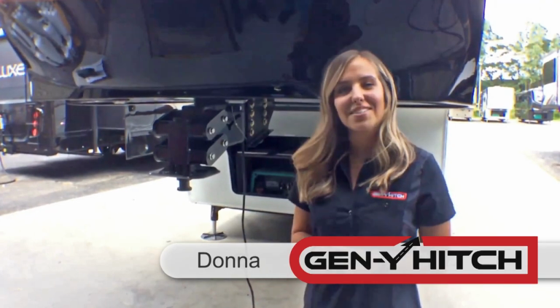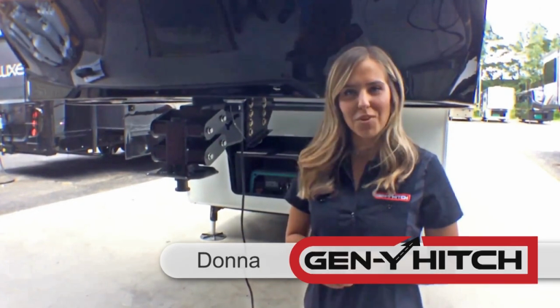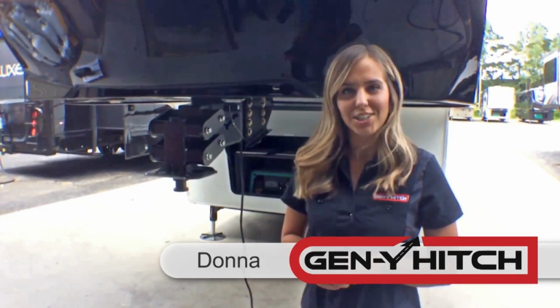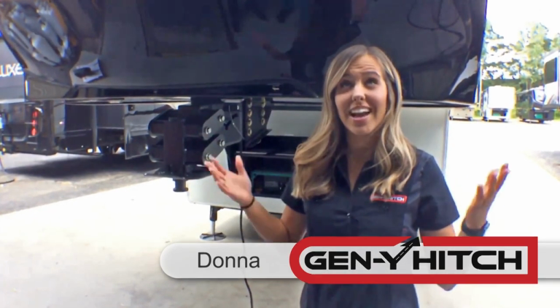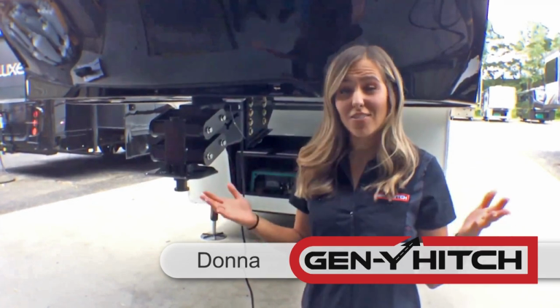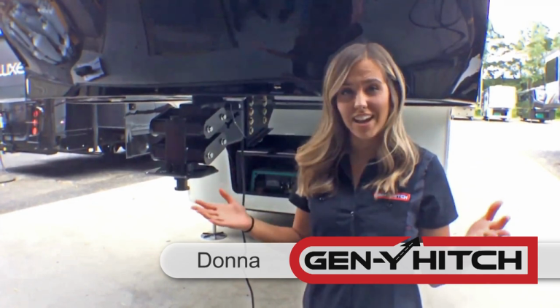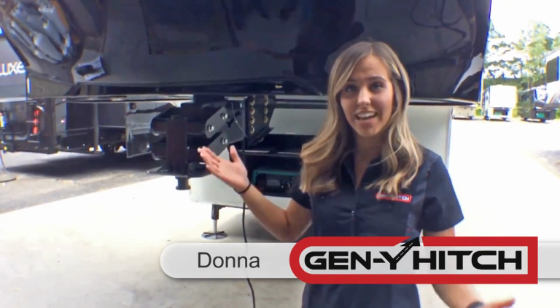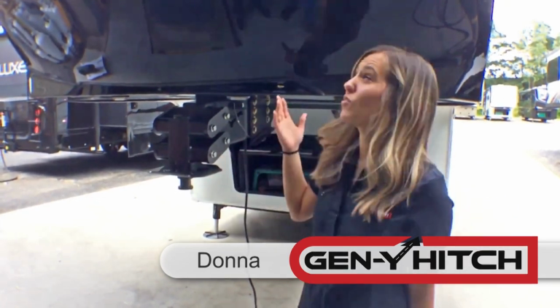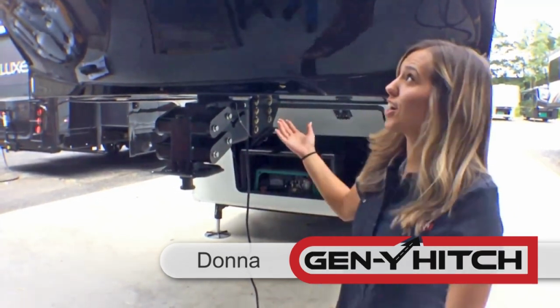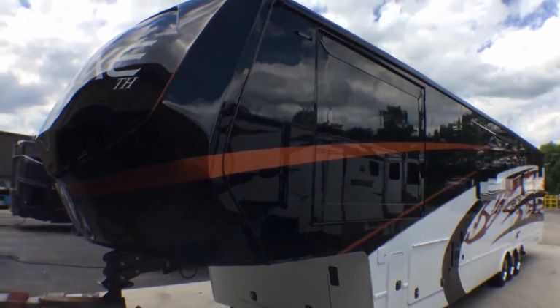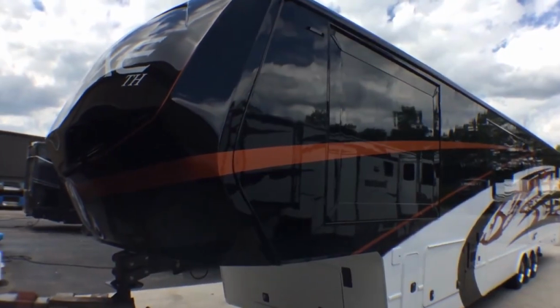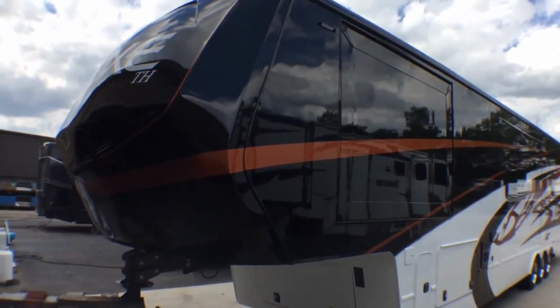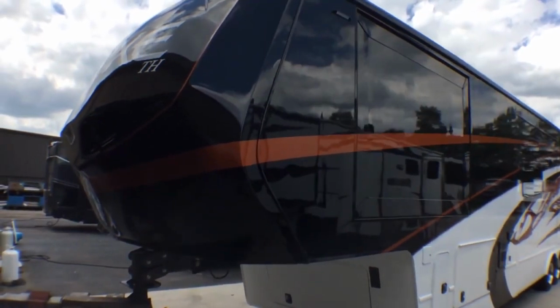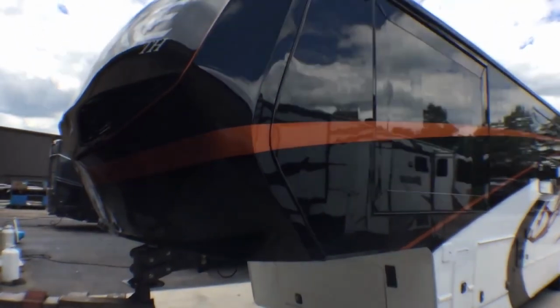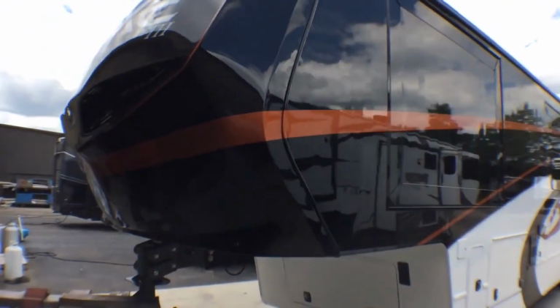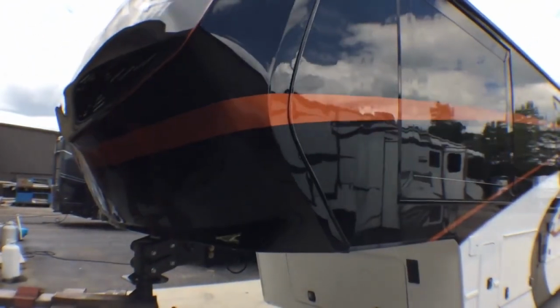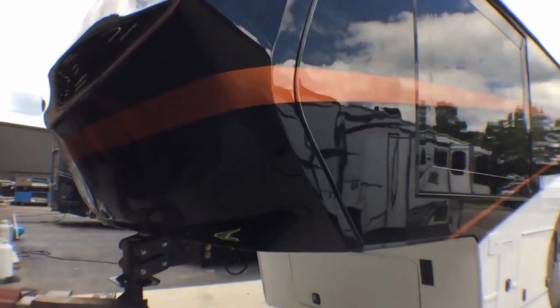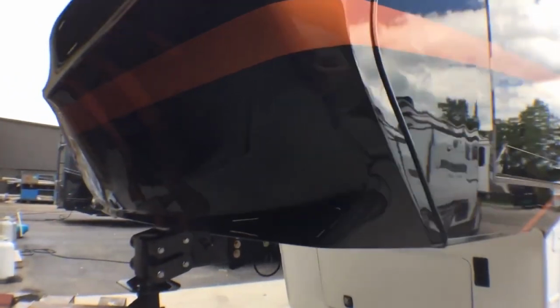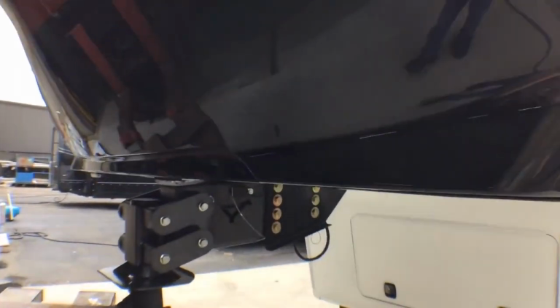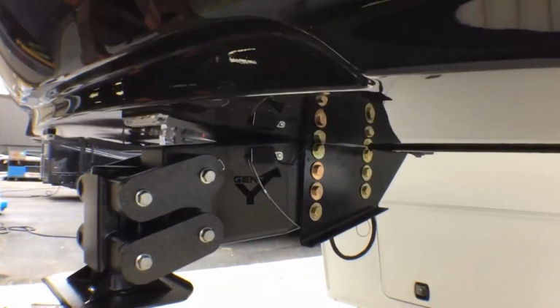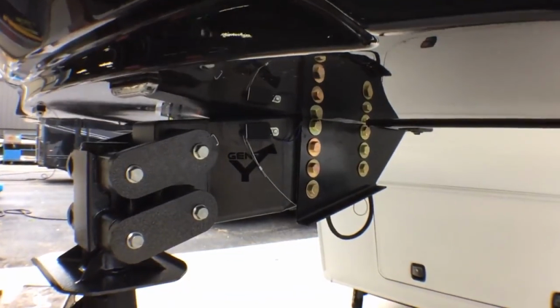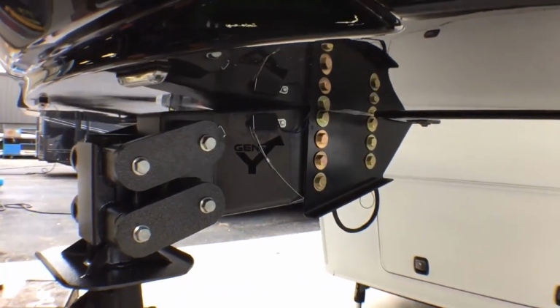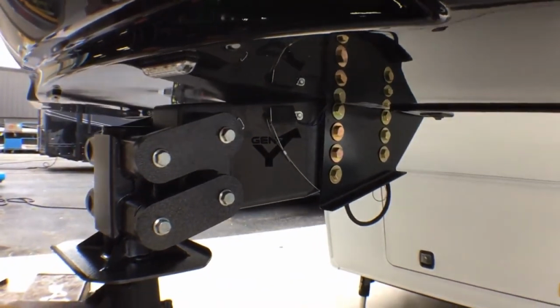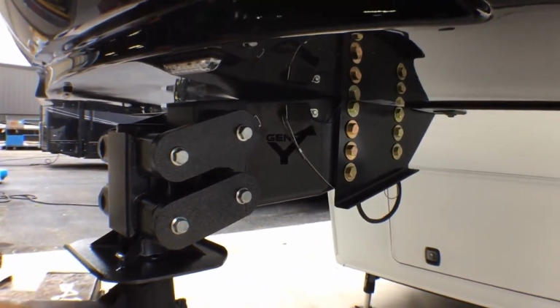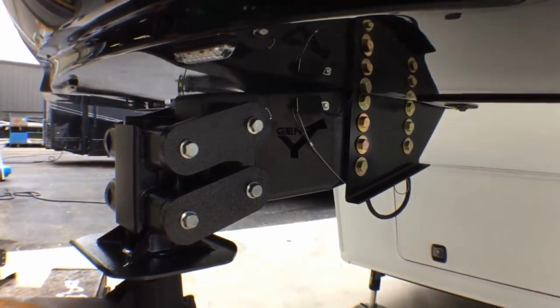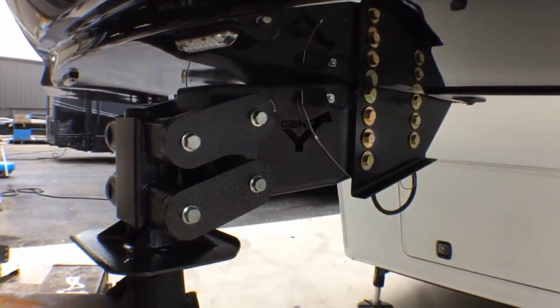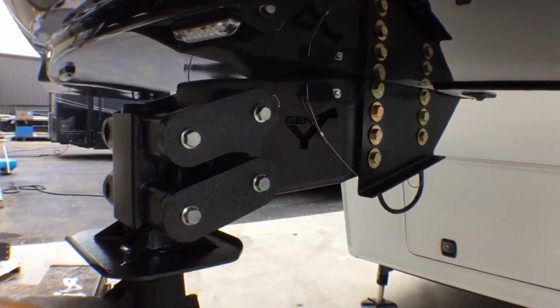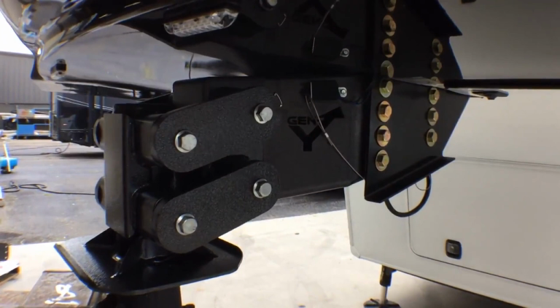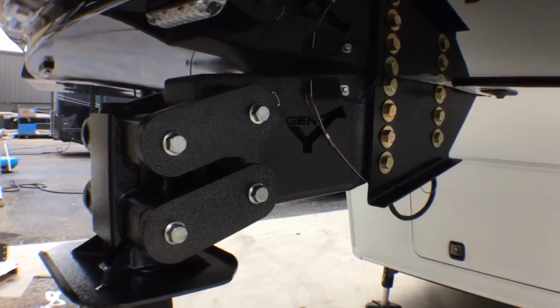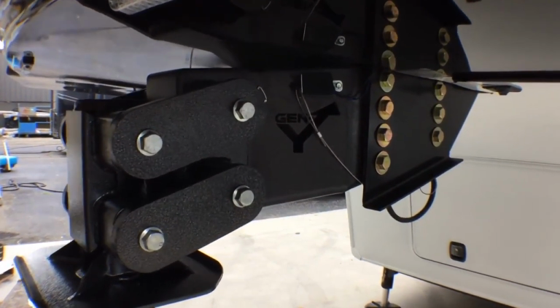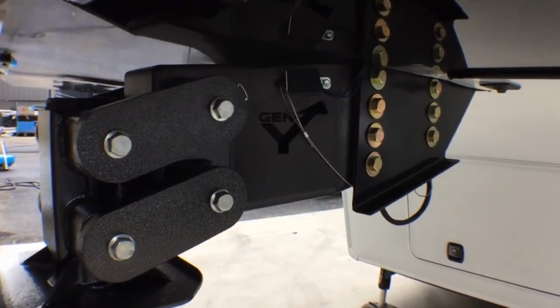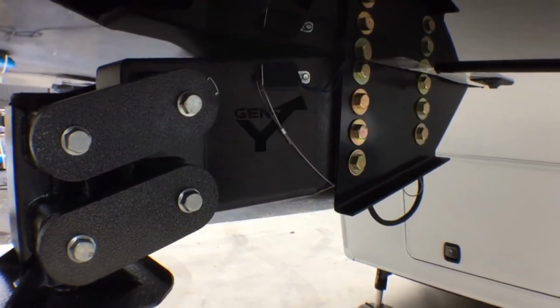Donner from Gen Y Hitch here at the RV Factory in front of one of their Luxe toy haulers. Here we have one of our executive kingpins. This is our fifth wheel kingpin, which is incredibly easy to set up and there is no drilling involved in mounting it.